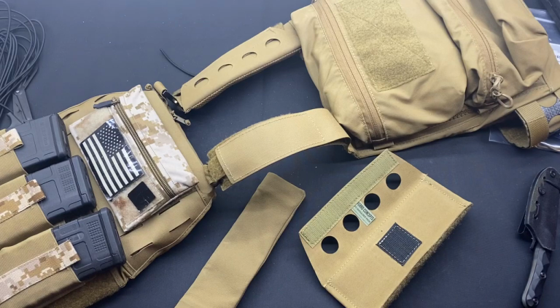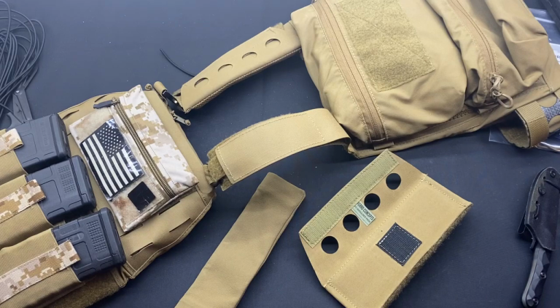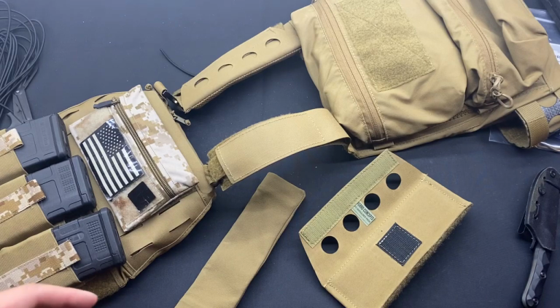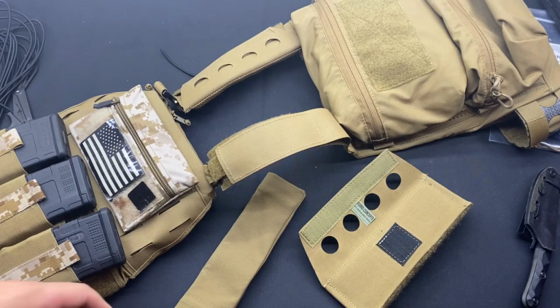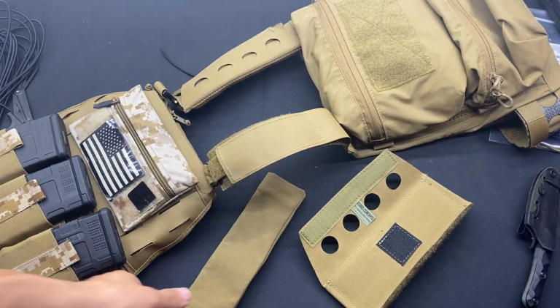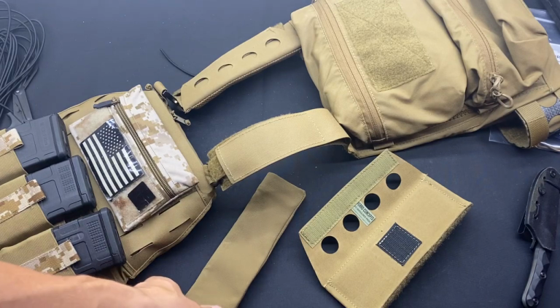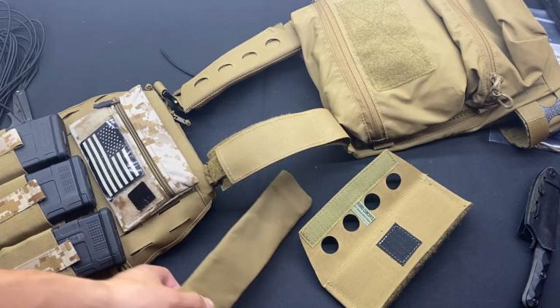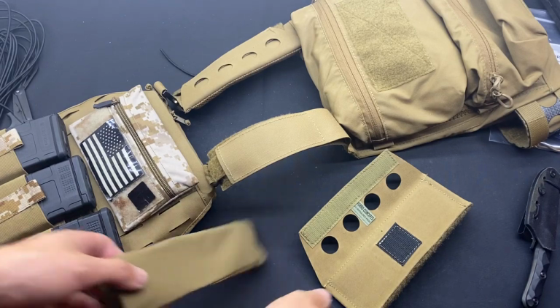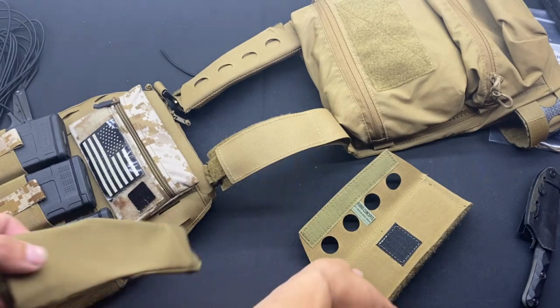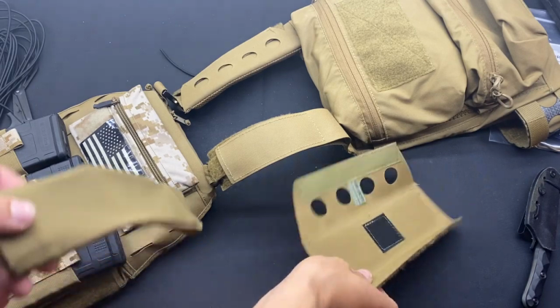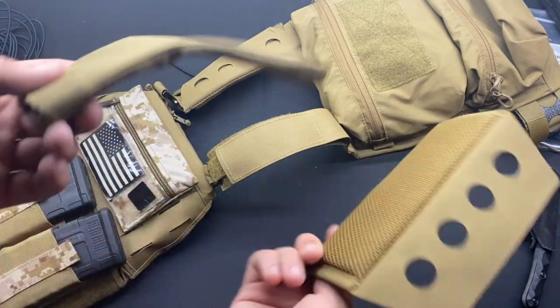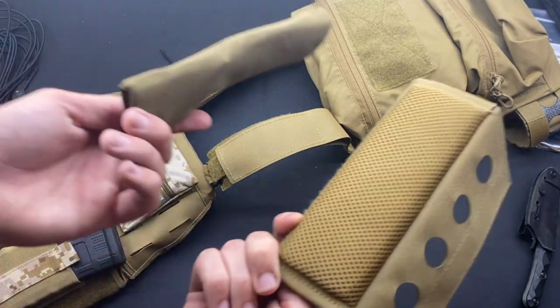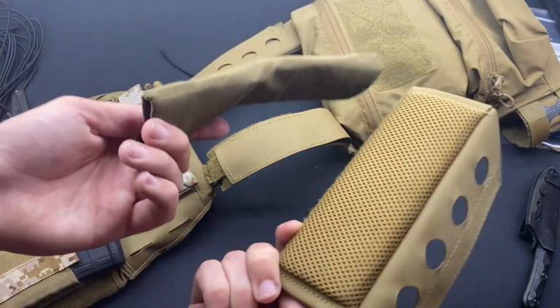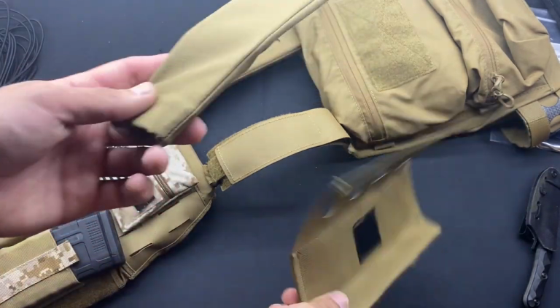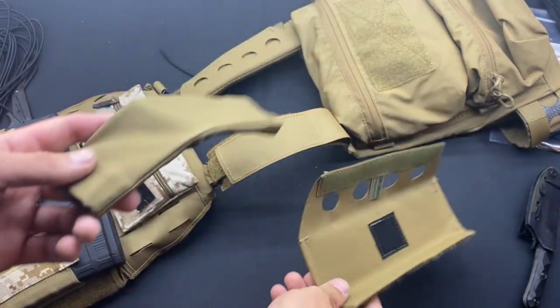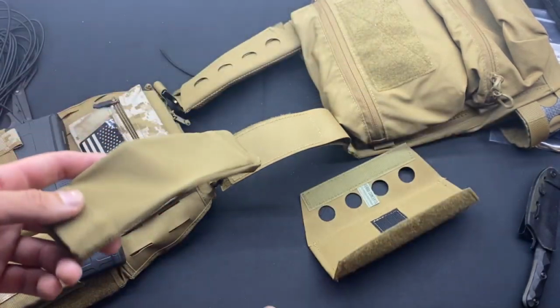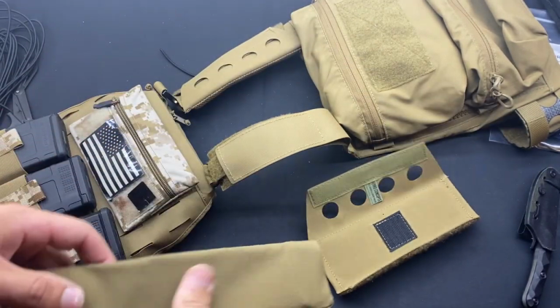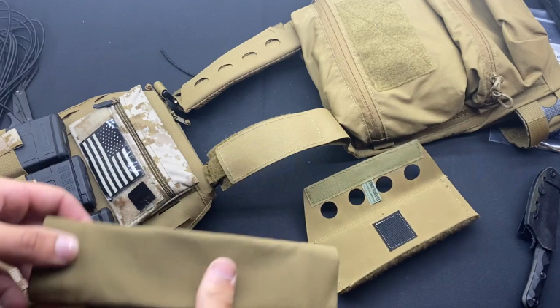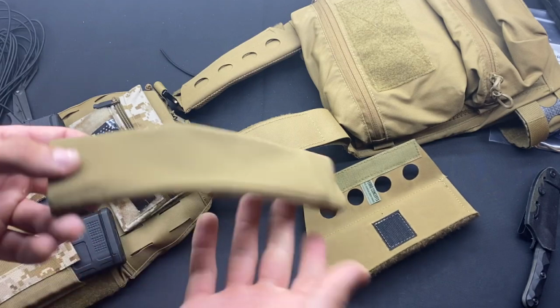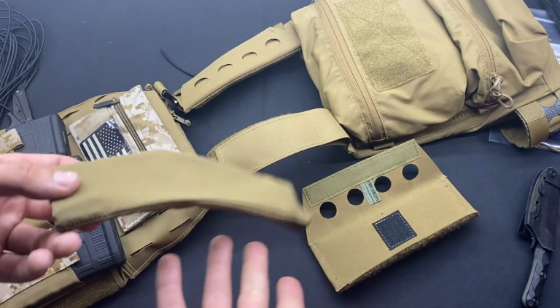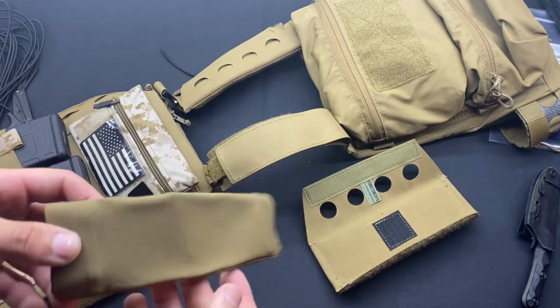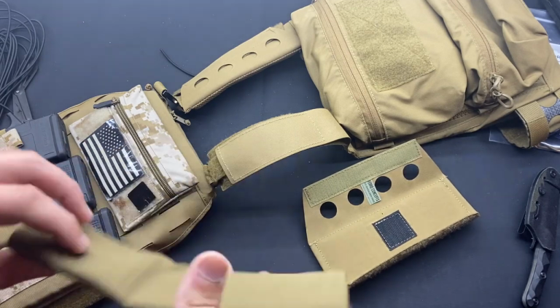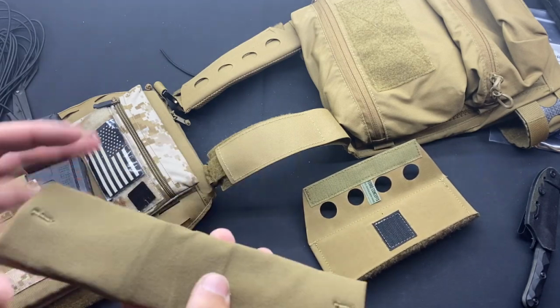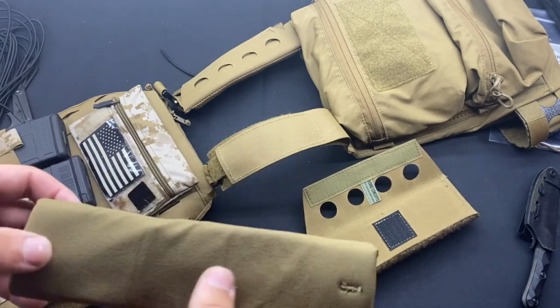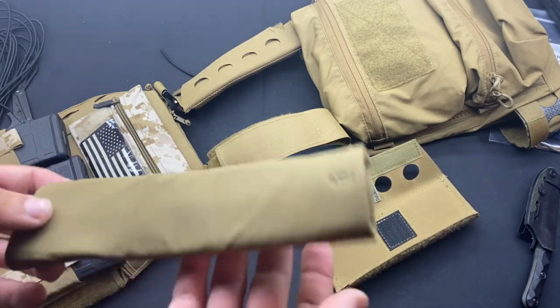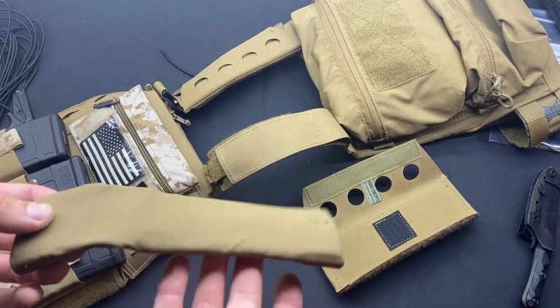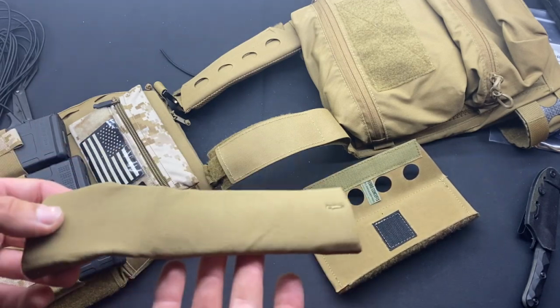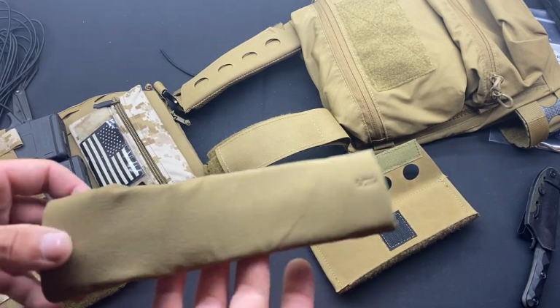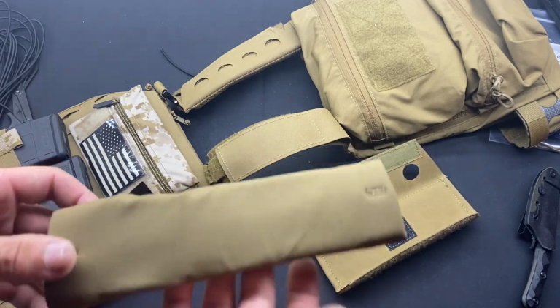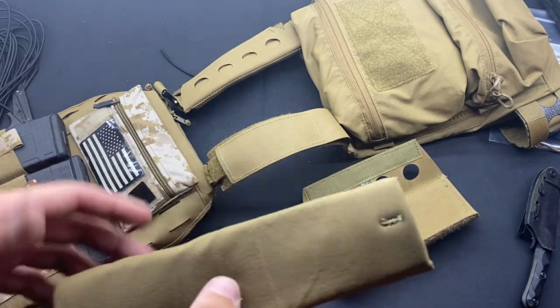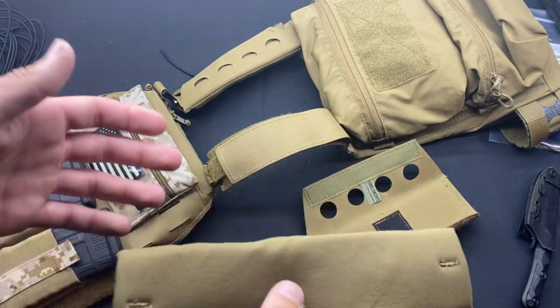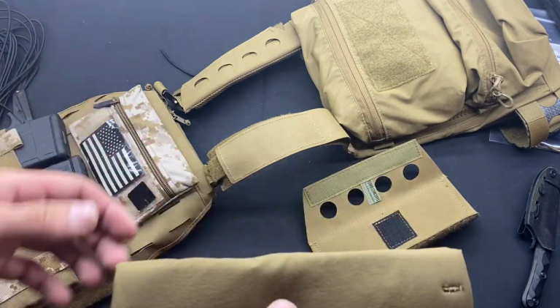What's going on guys? I want to do a video going over the two shoulder pads that I've been running on my FCPC and kind of give you the pros and cons in my opinion to both.